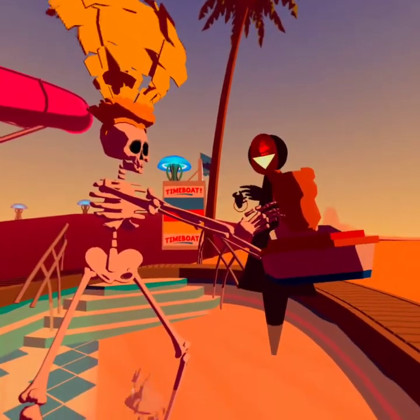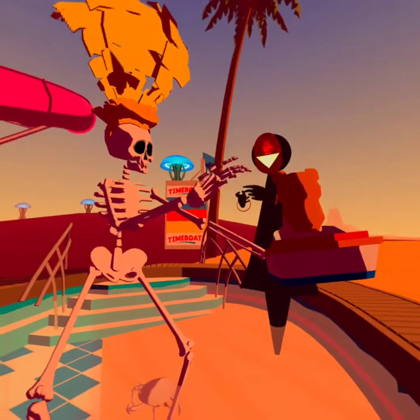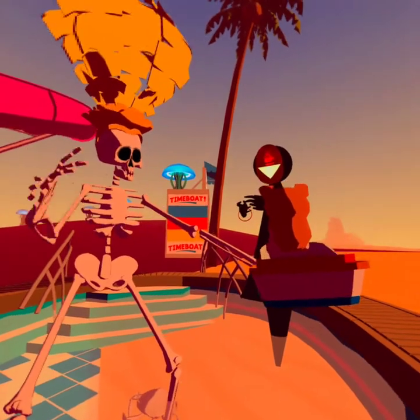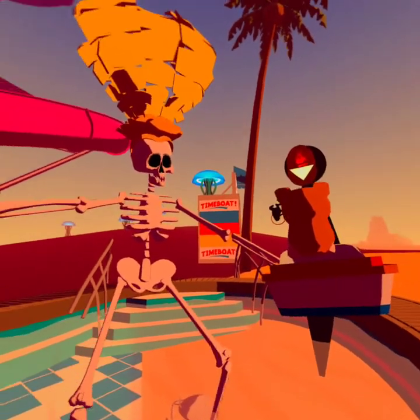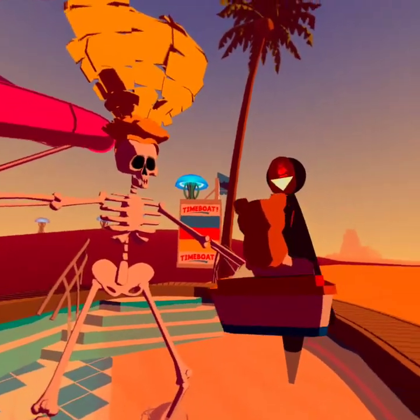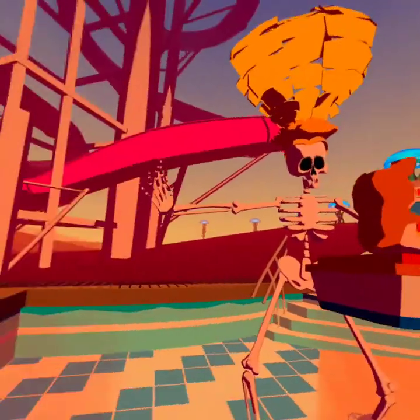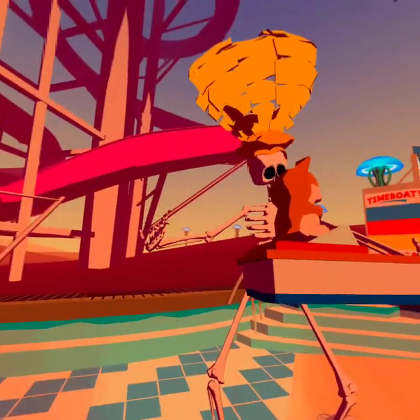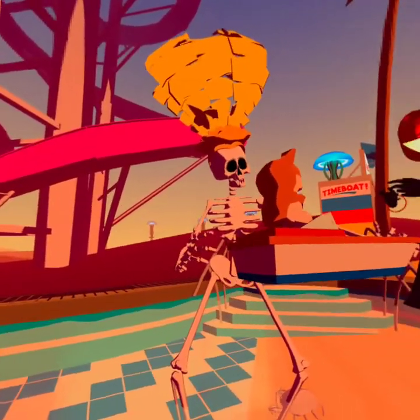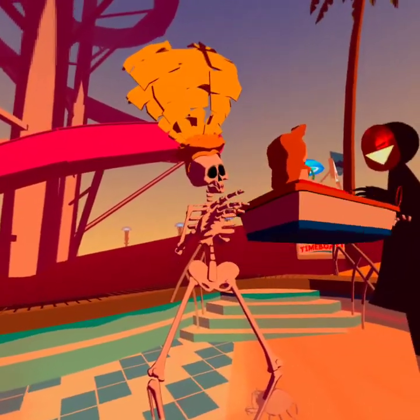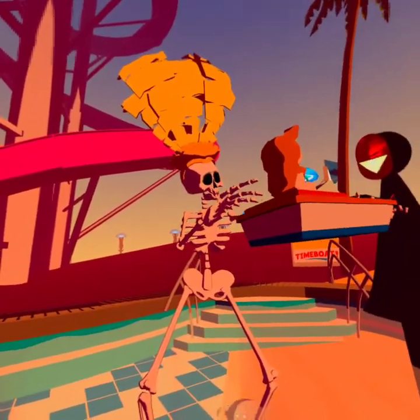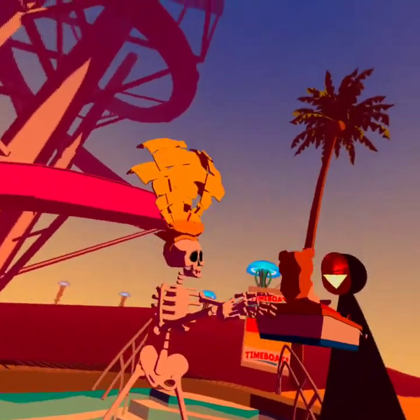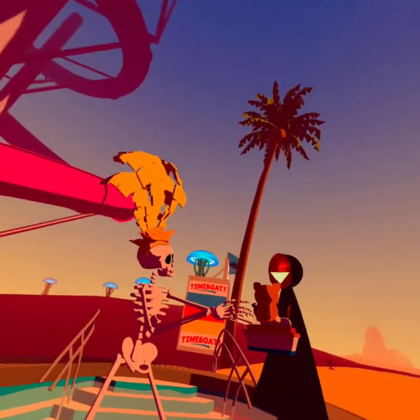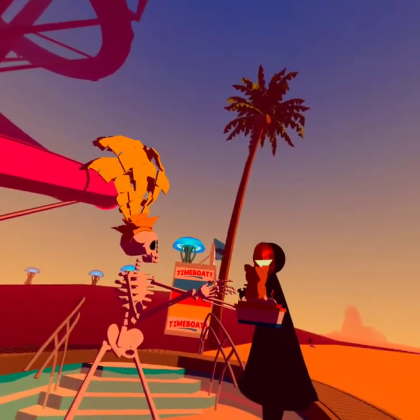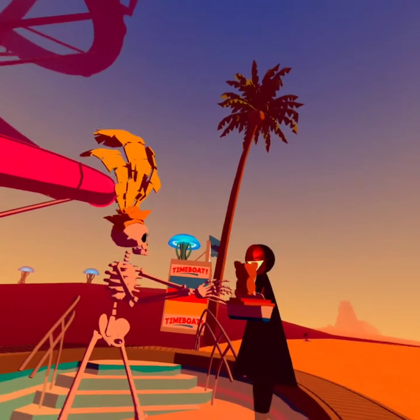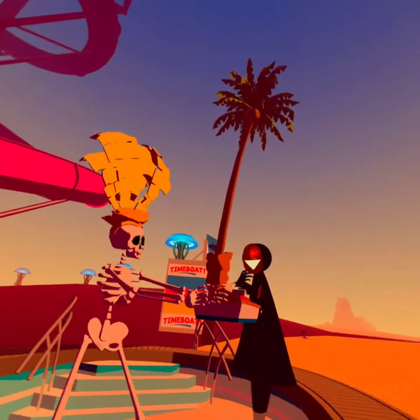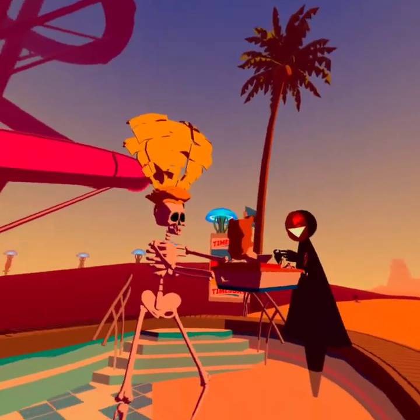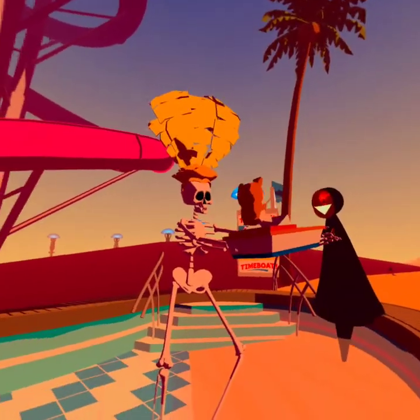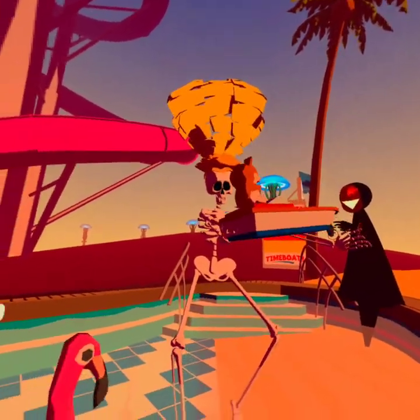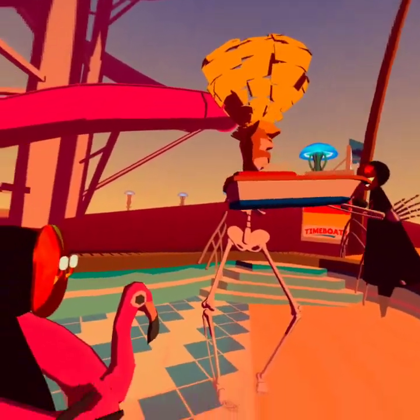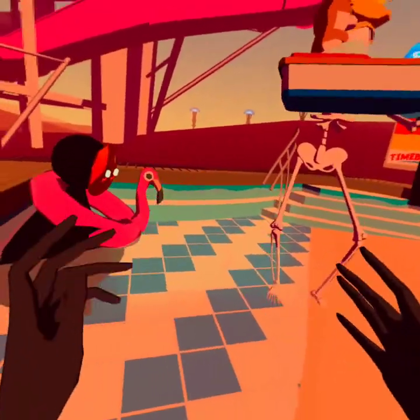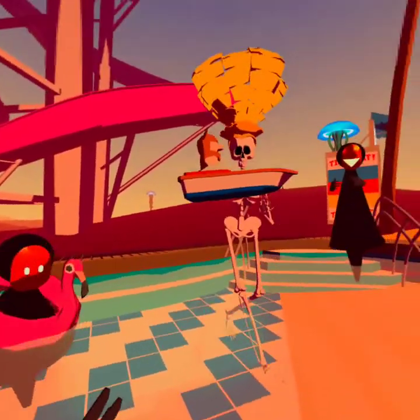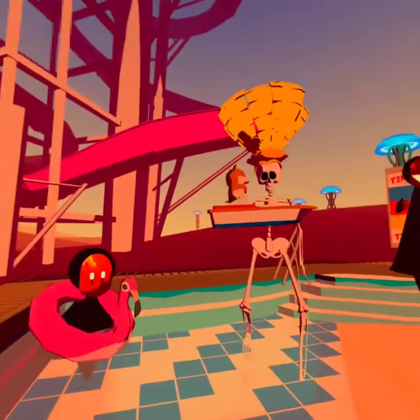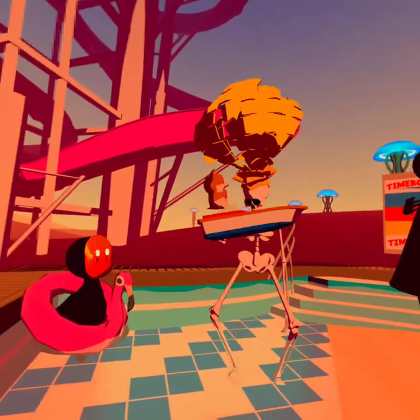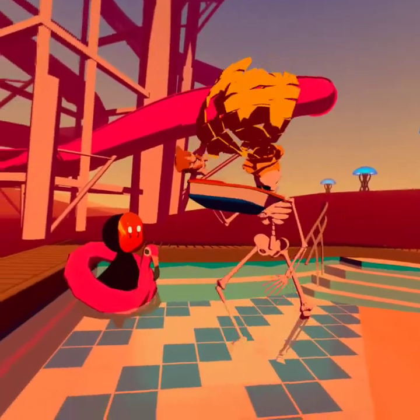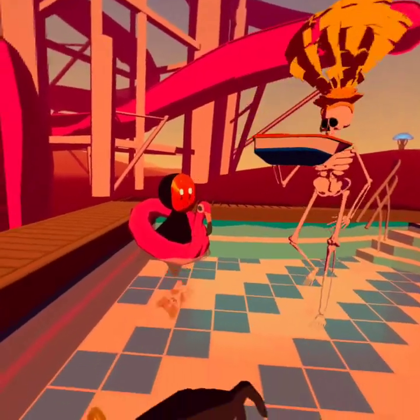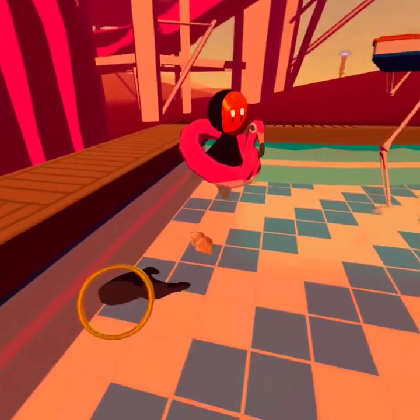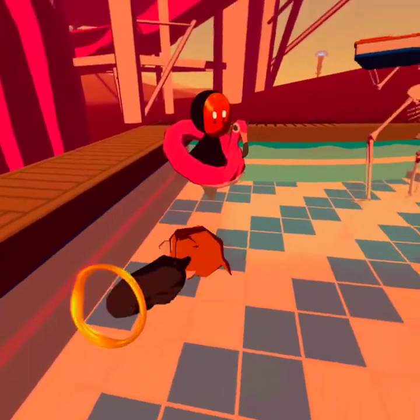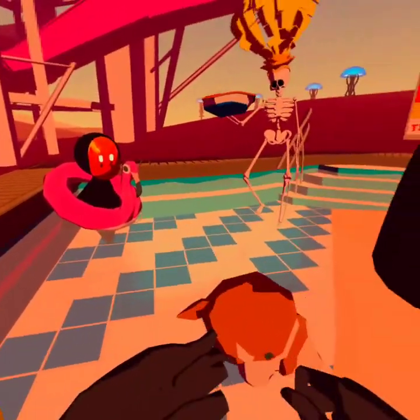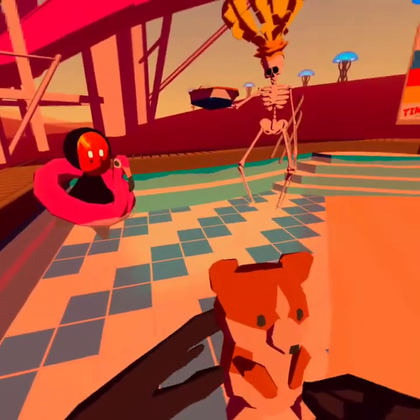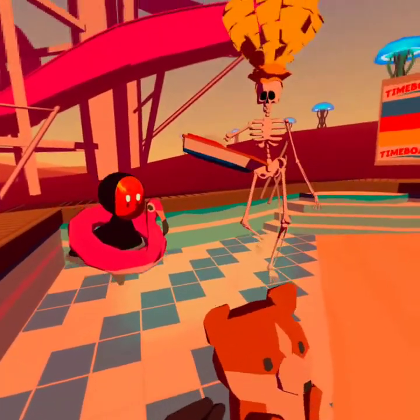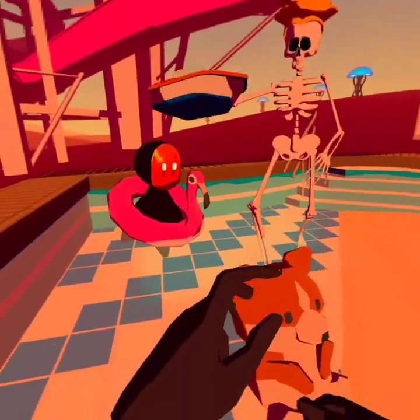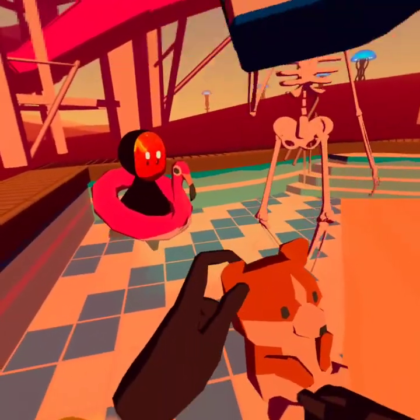I used to have dogs when I was a kid — it makes me miss them so much. We're going on a little adventure, a spring break trip. Oh no, I dropped Buster. Buster can't drown, can he?